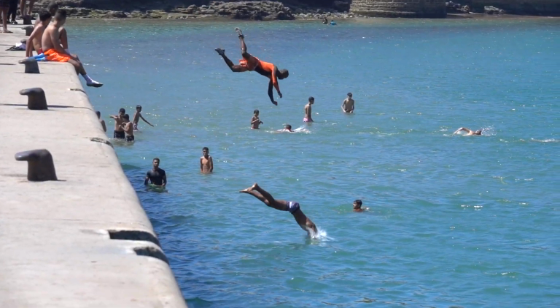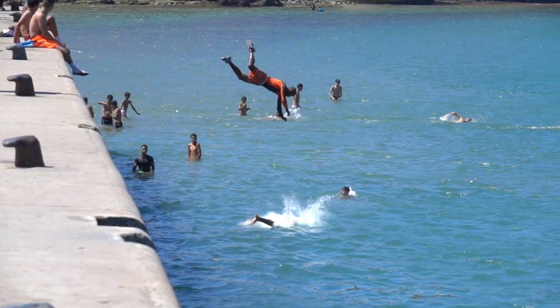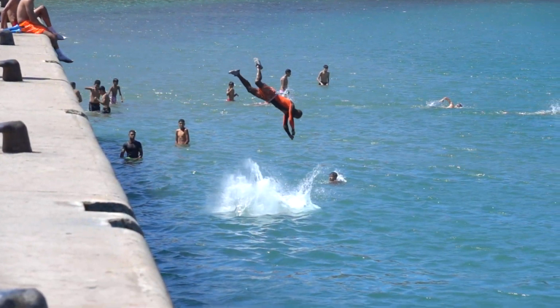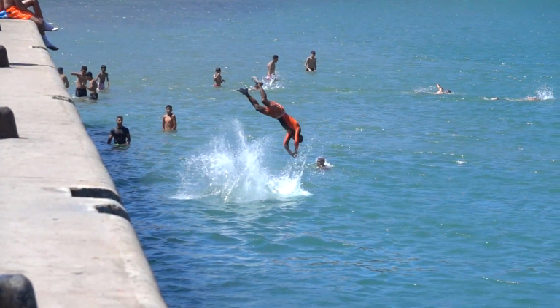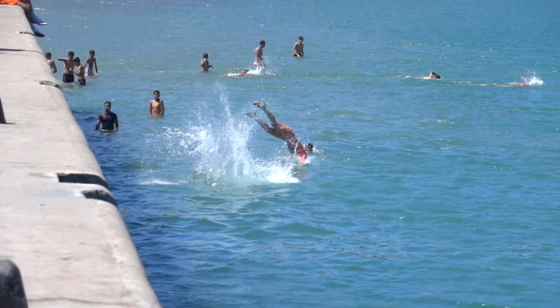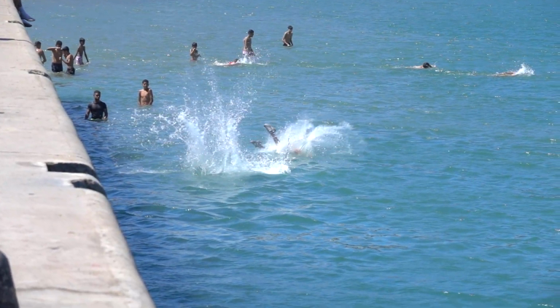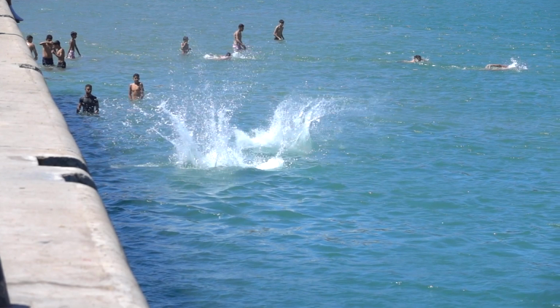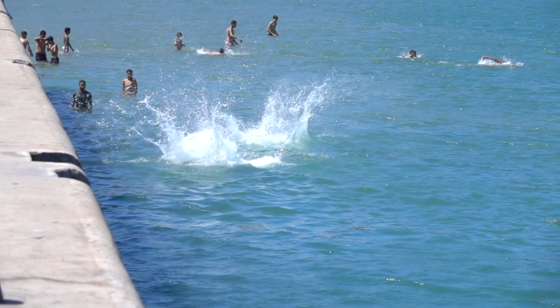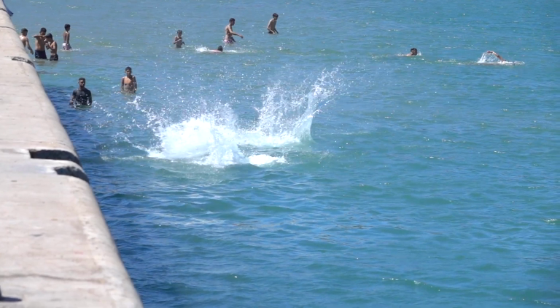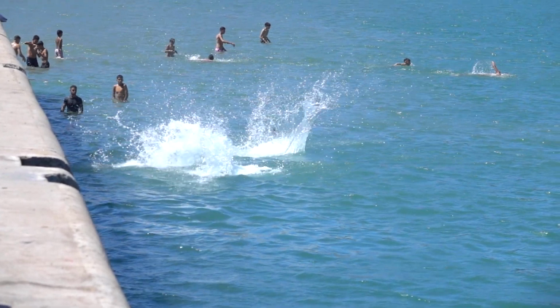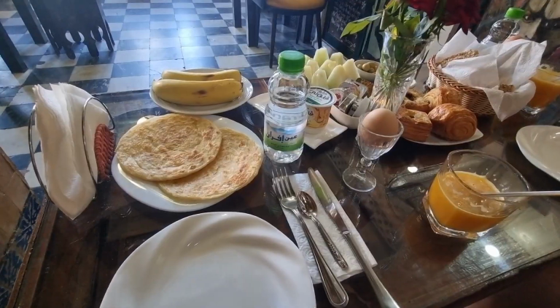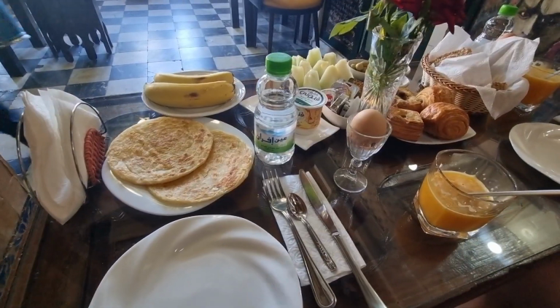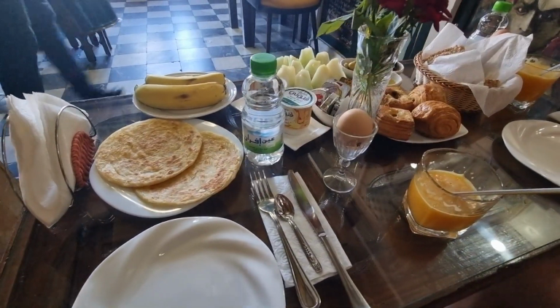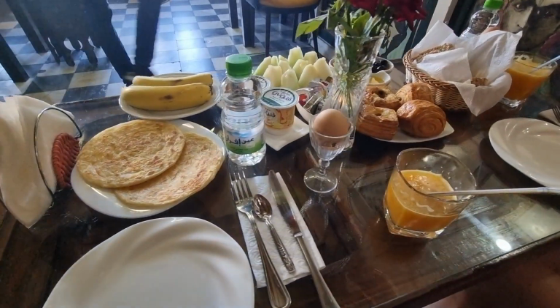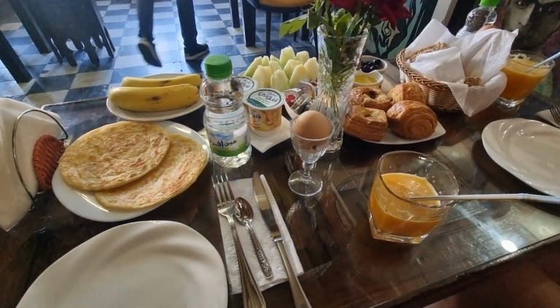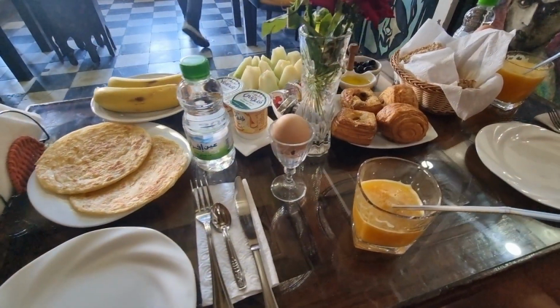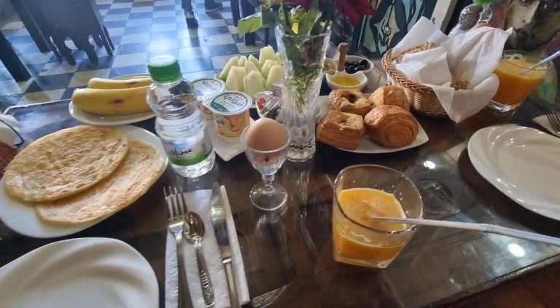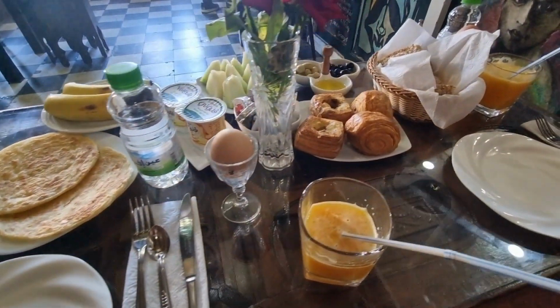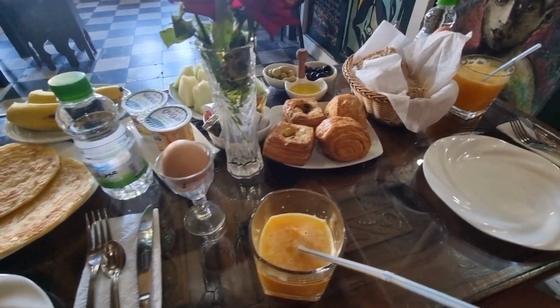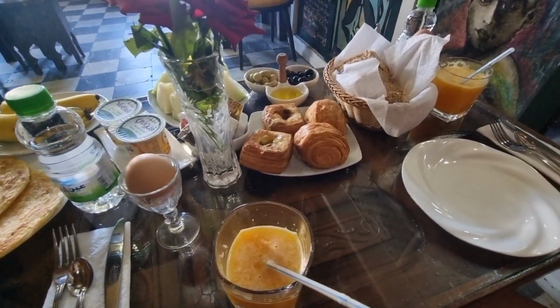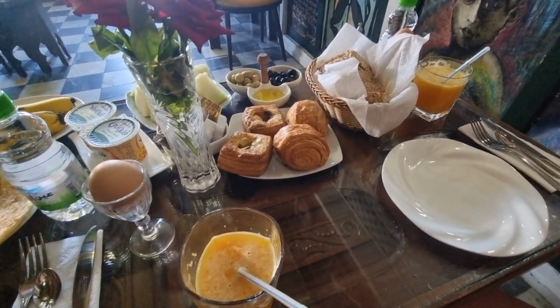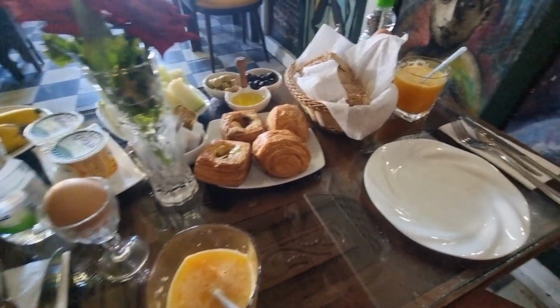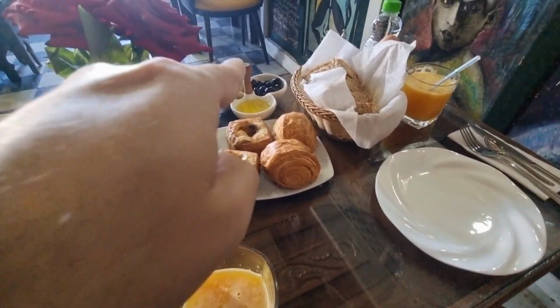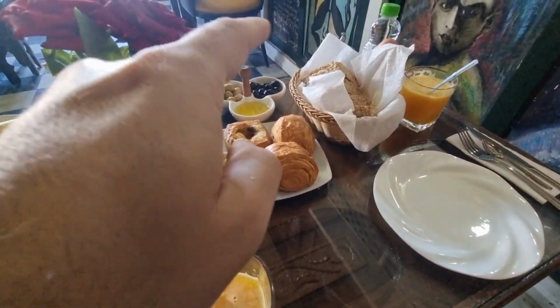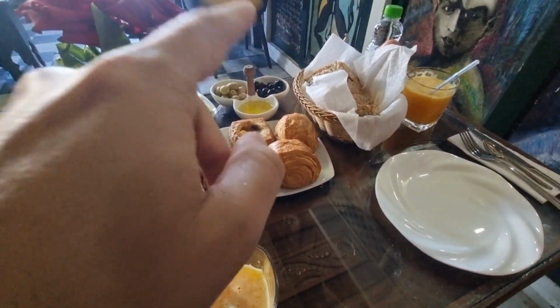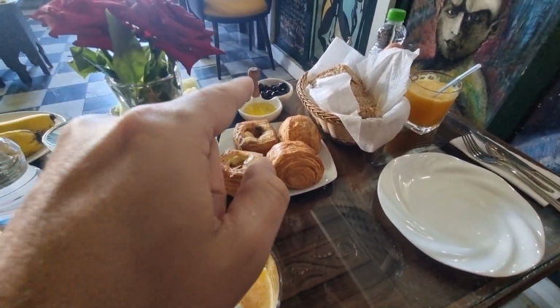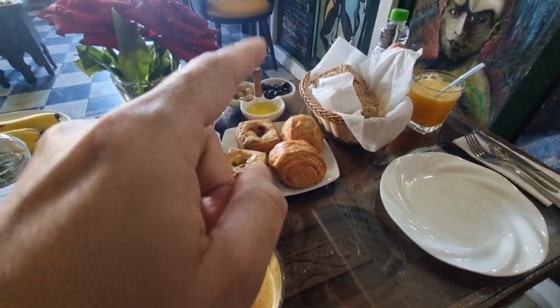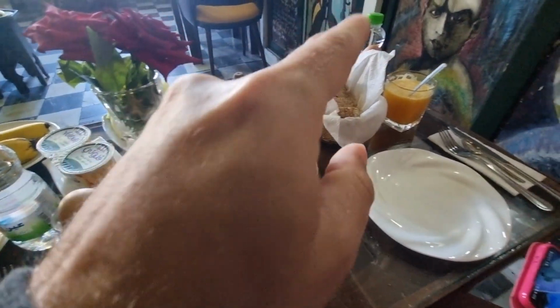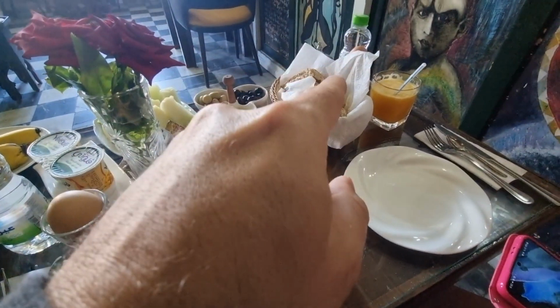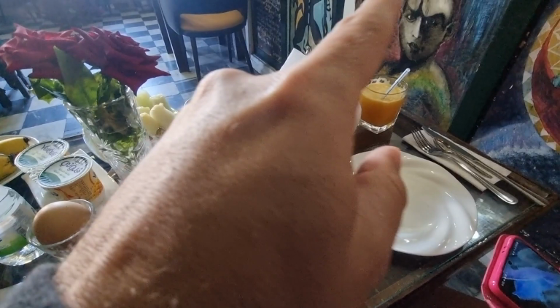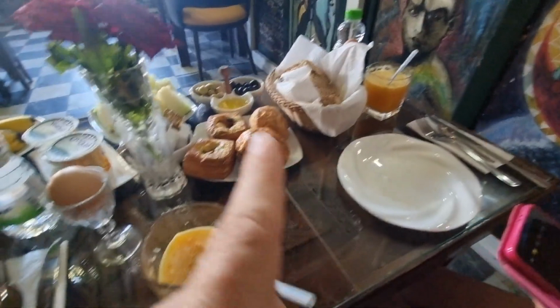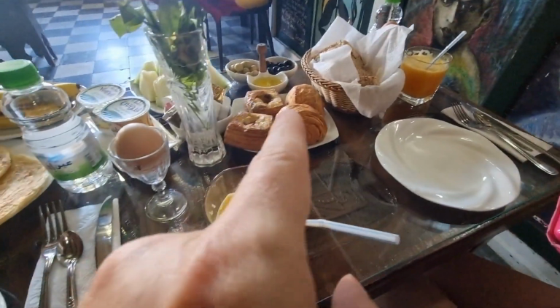The breakfast is basically the standard style you'd expect at a four or five star hotel in Morocco — pastries, breads, fruits, coffees, teas and orange juice, that sort of thing.